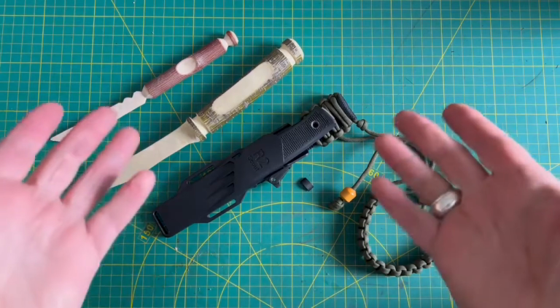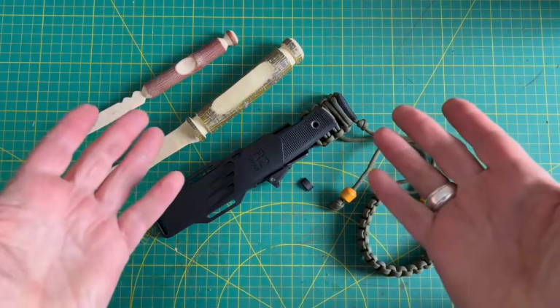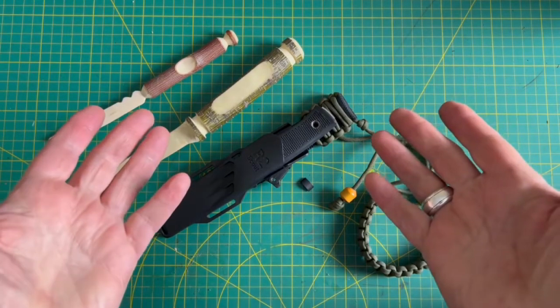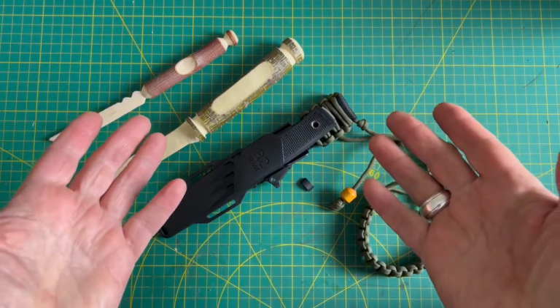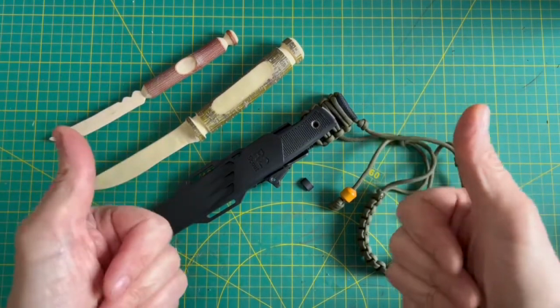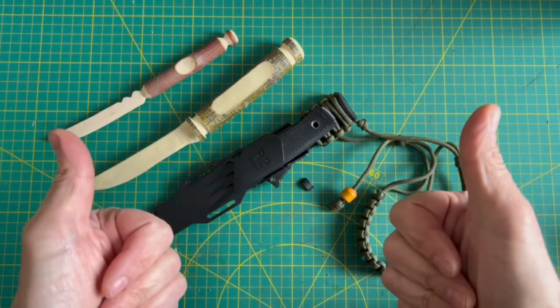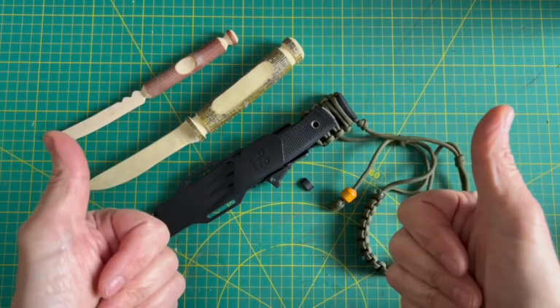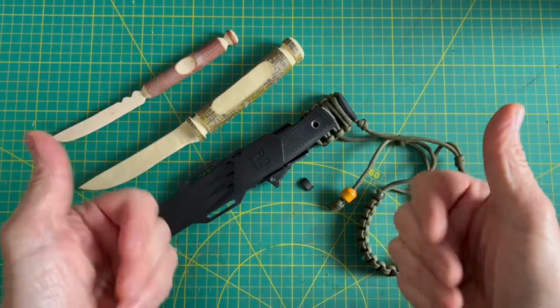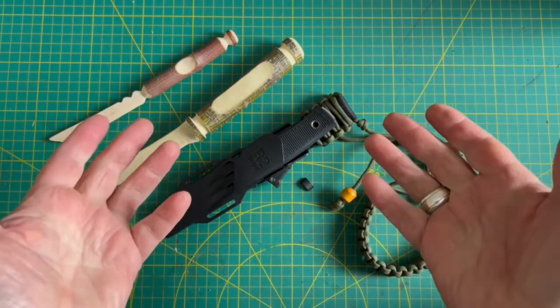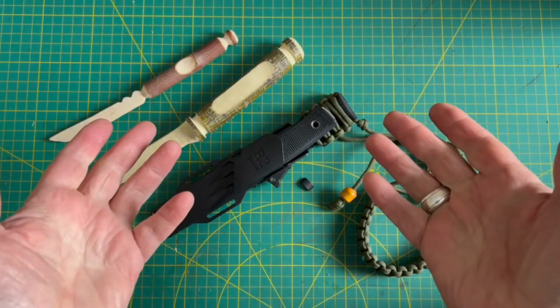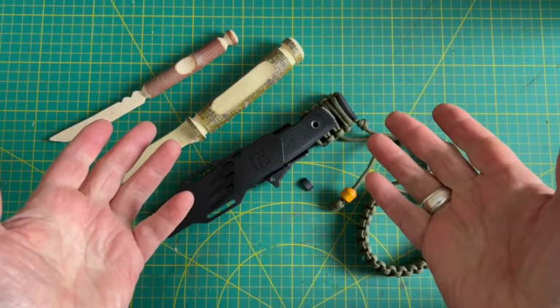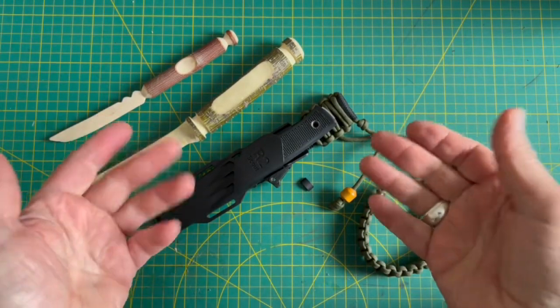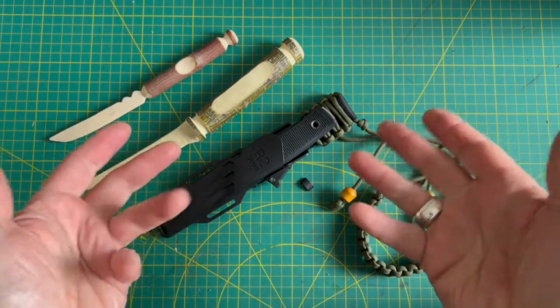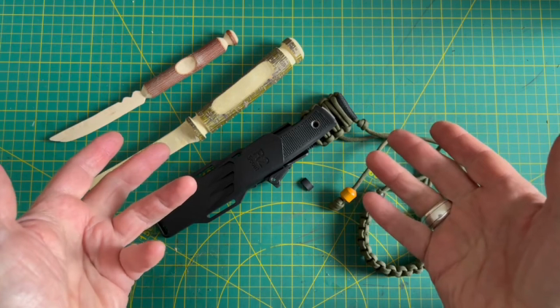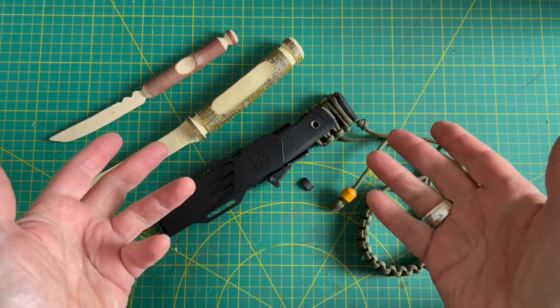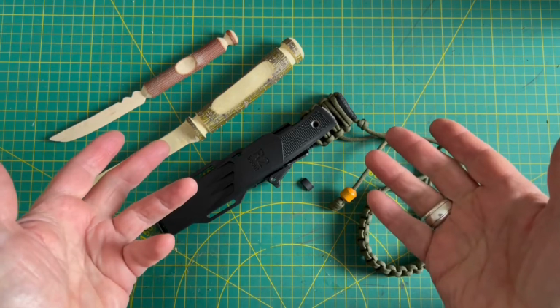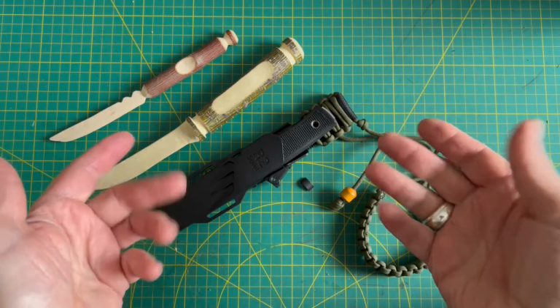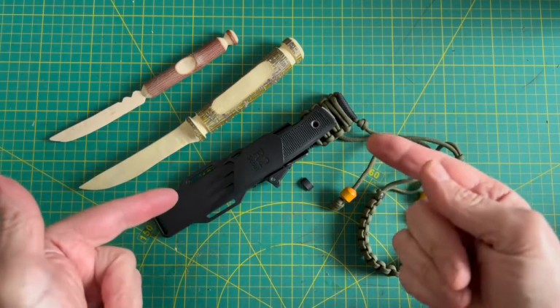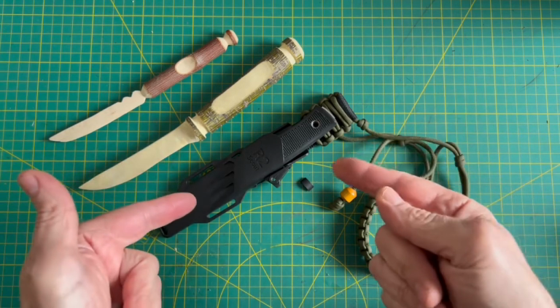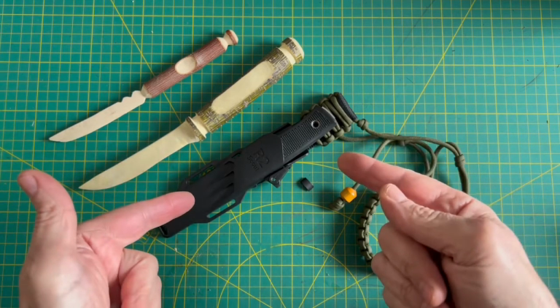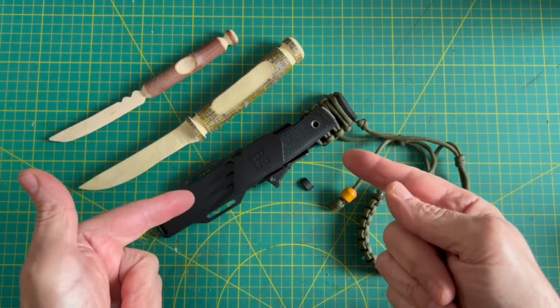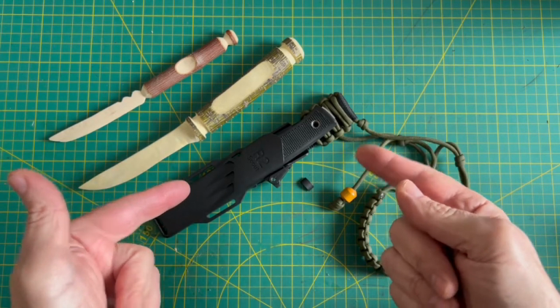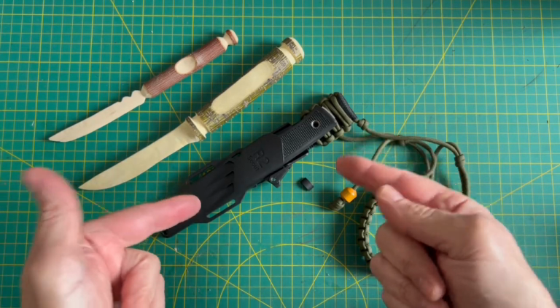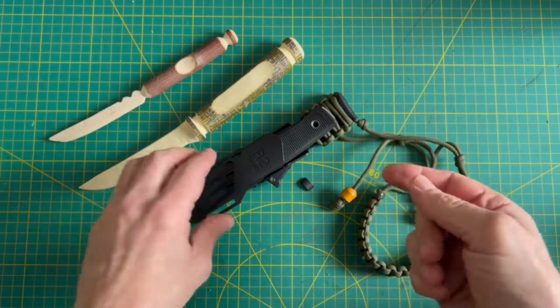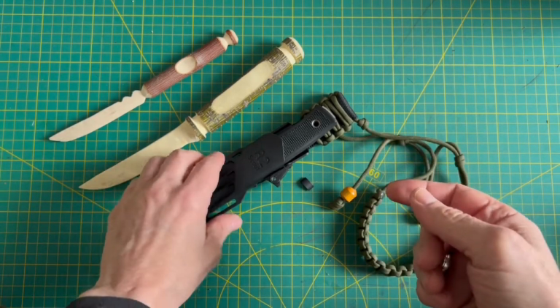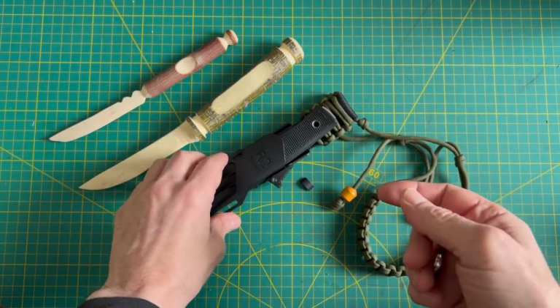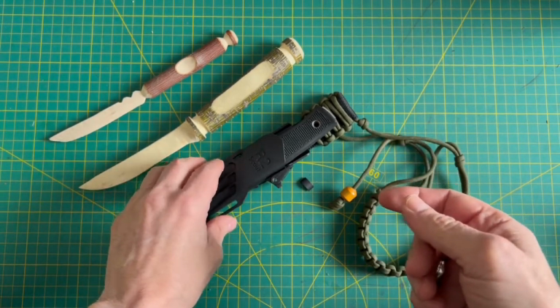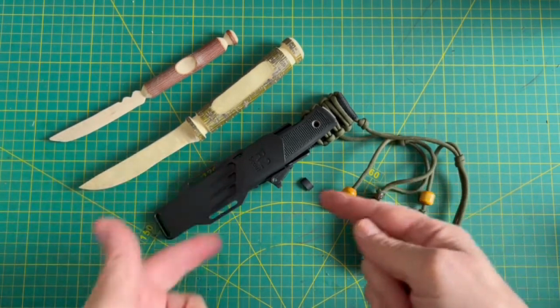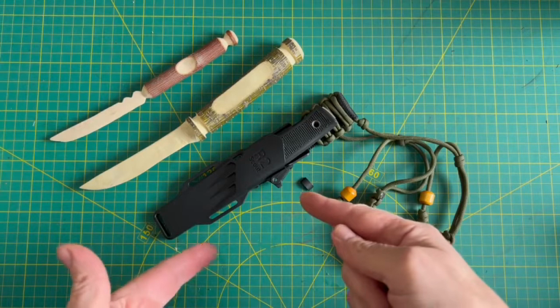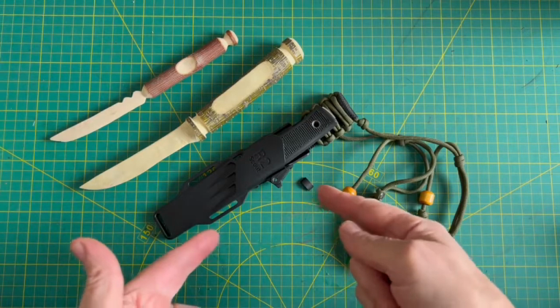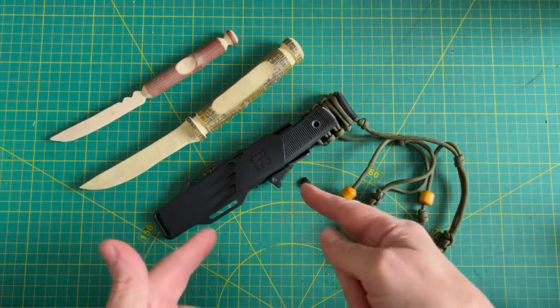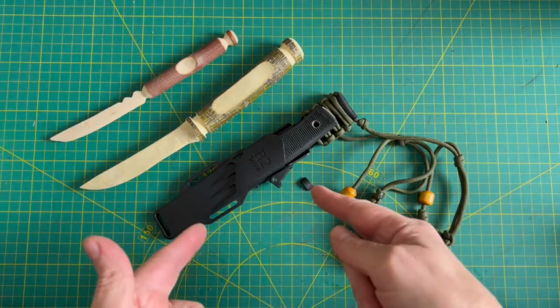Hey everyone, I hope you're having a super fantastic day wherever you are. This is going to be a really short video on the Falkneven R2 Scout pouch. I've had a problem.